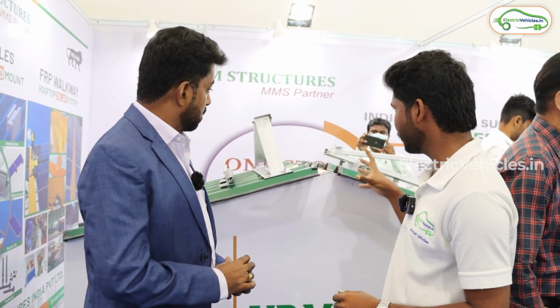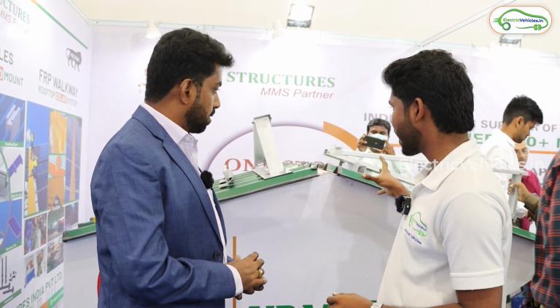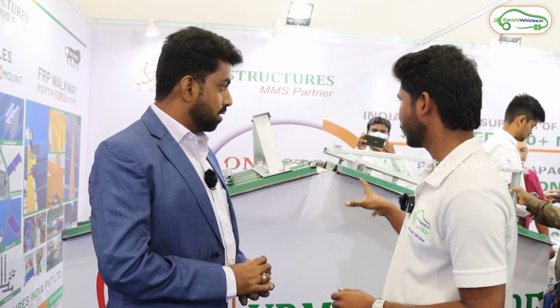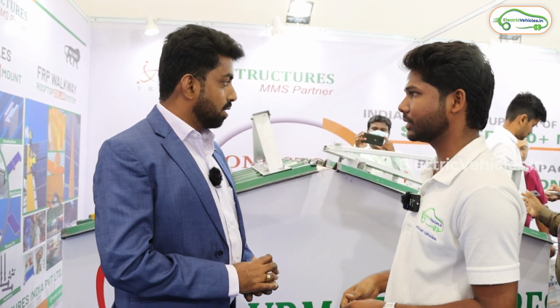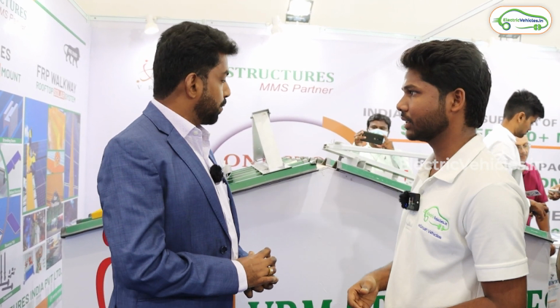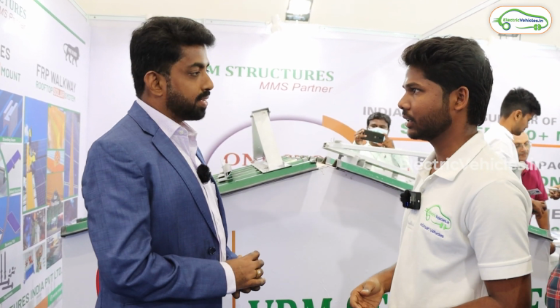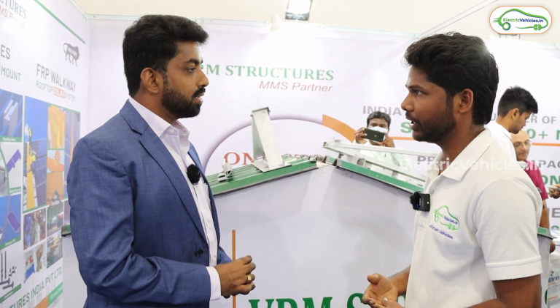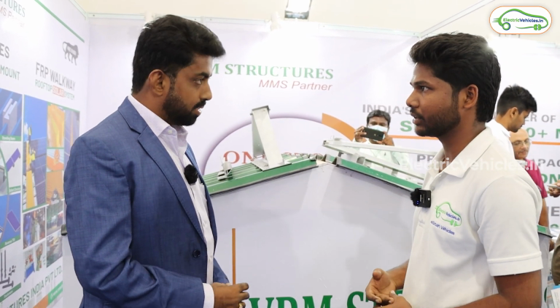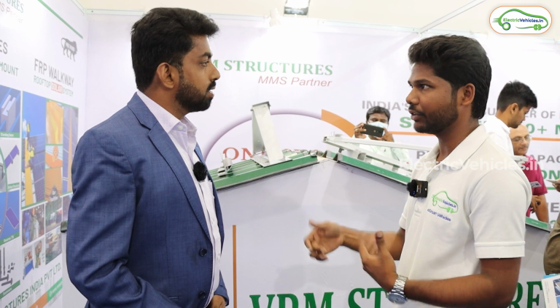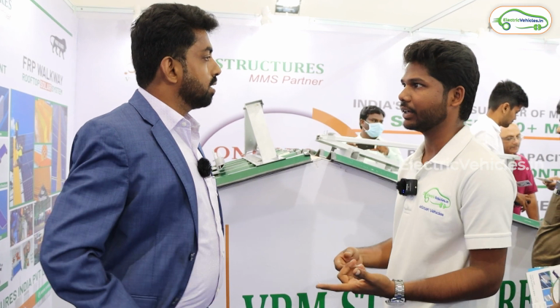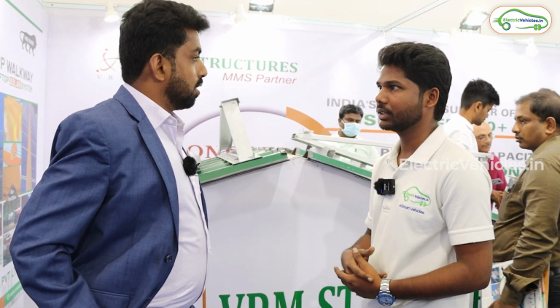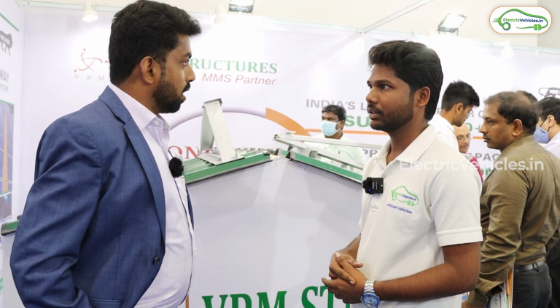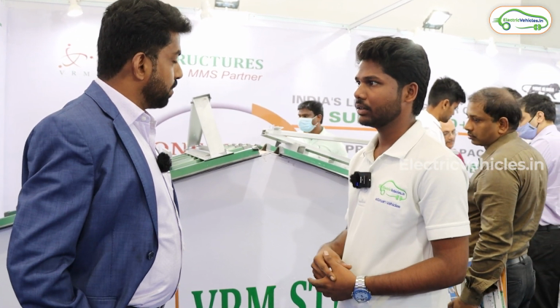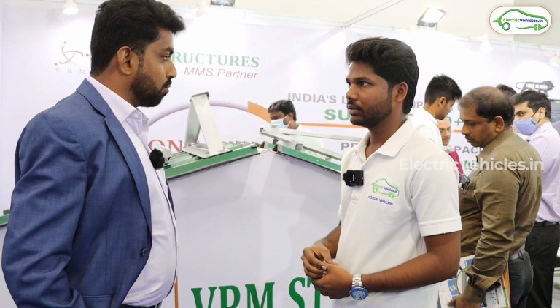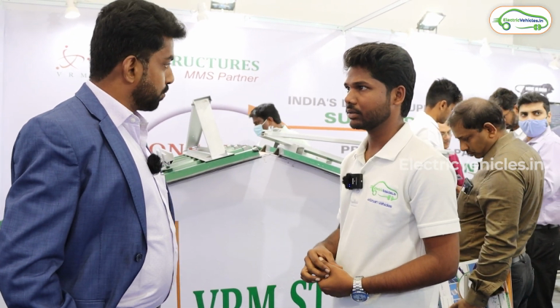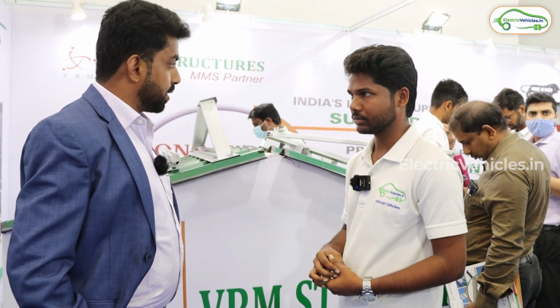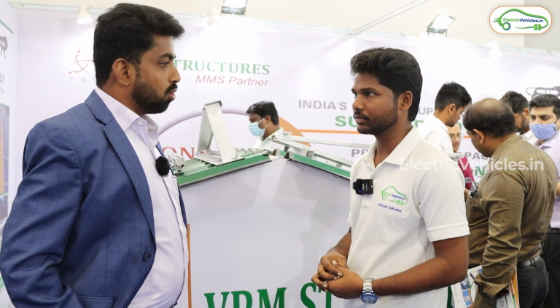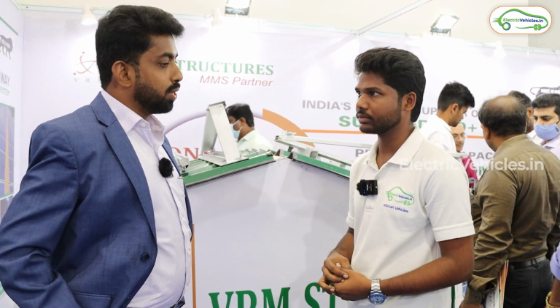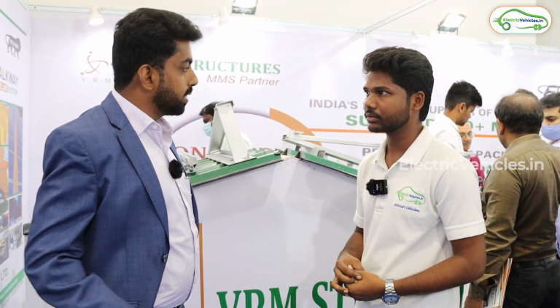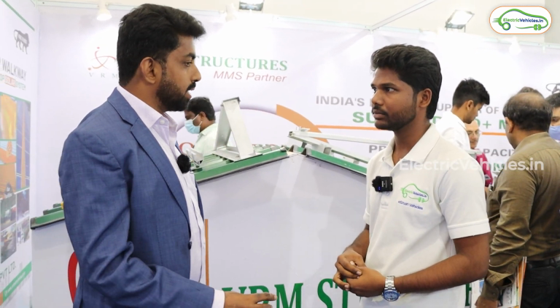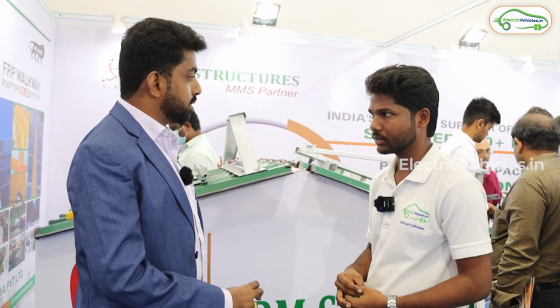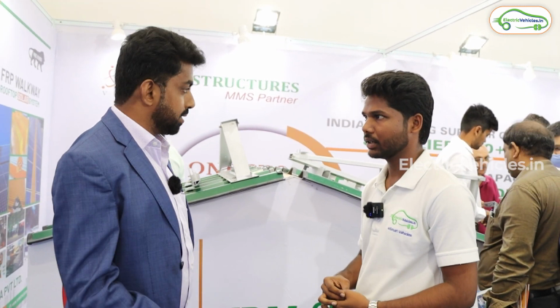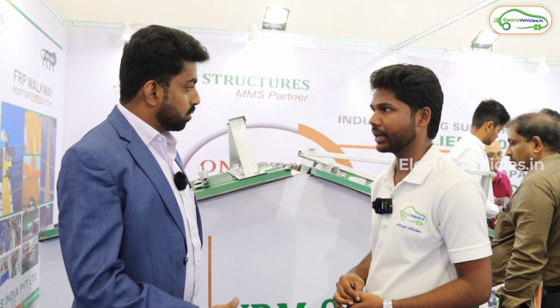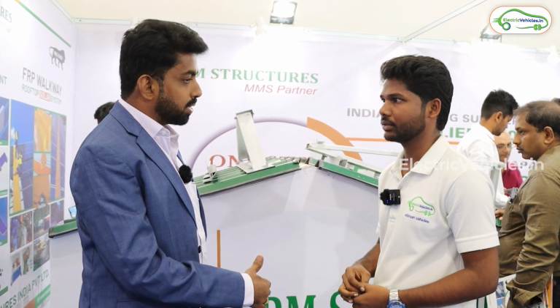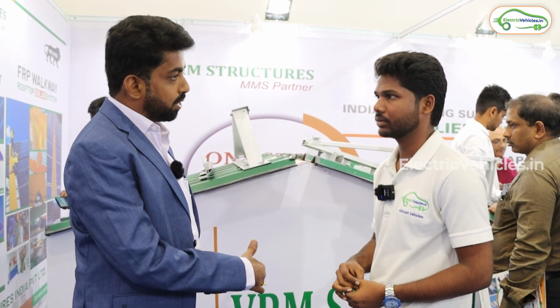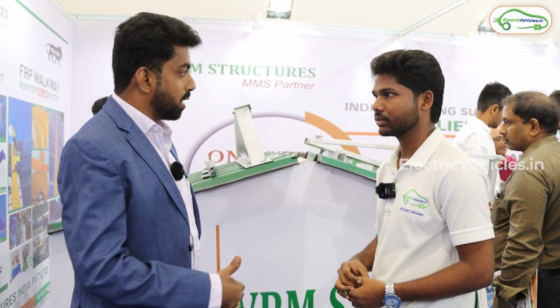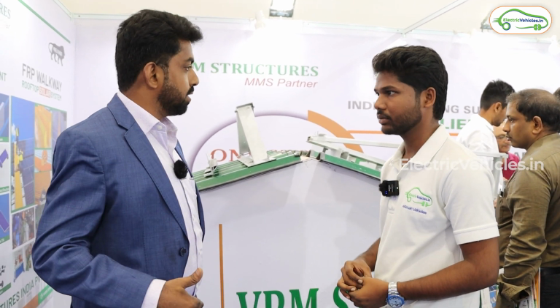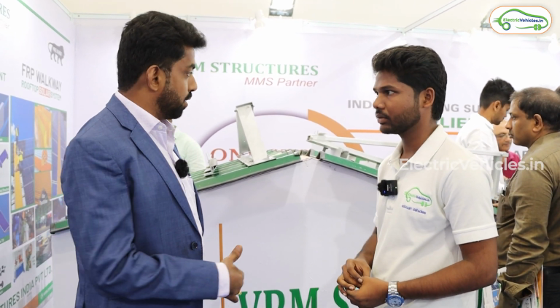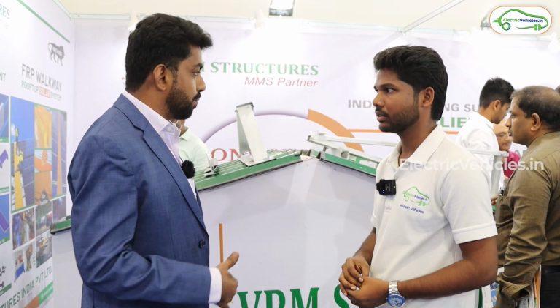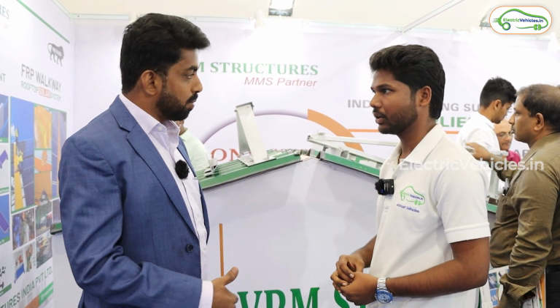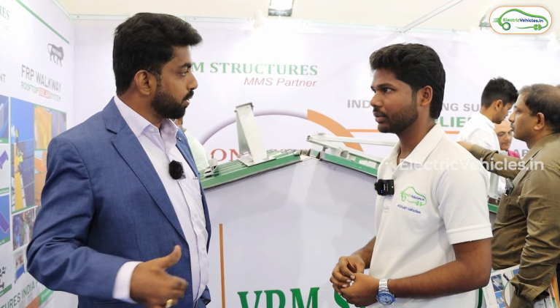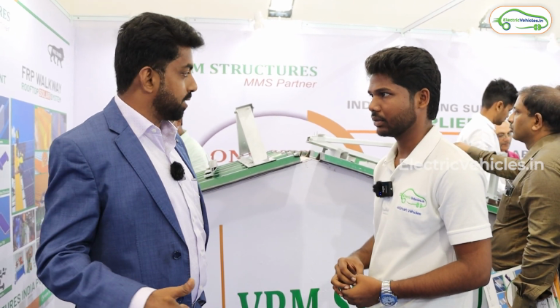What will be the warranty for all these things? We are giving a warranty of 25 years. Normally you will get the return in 6 to 8 years. So after that, you will be having your revenue until 25 years.